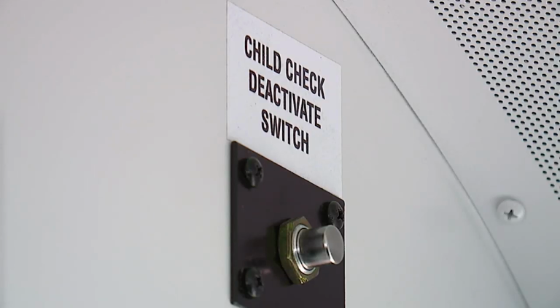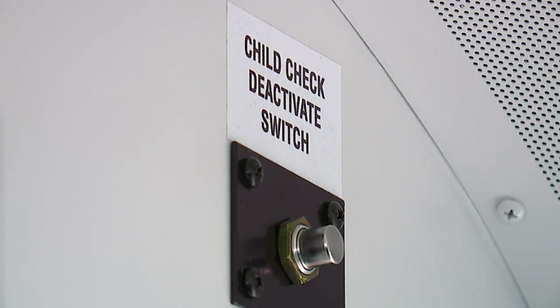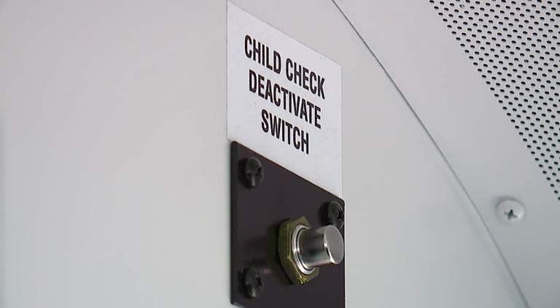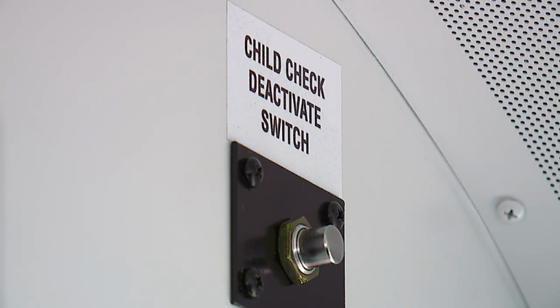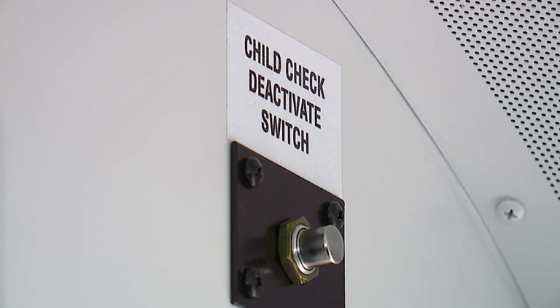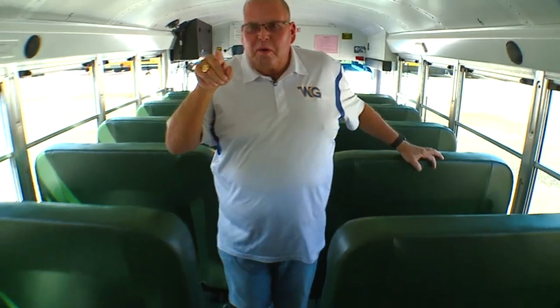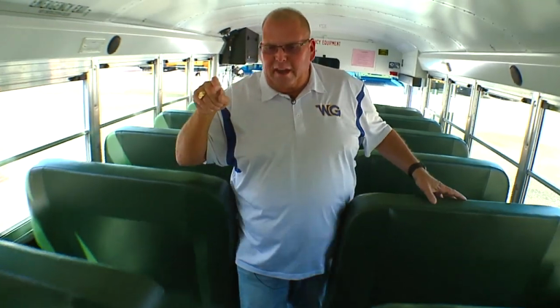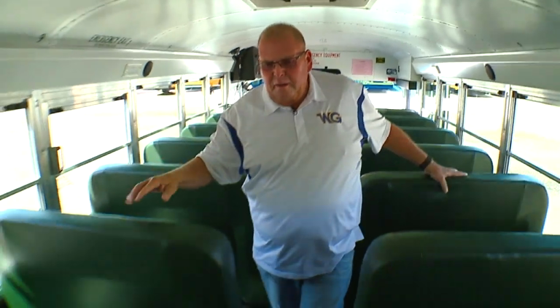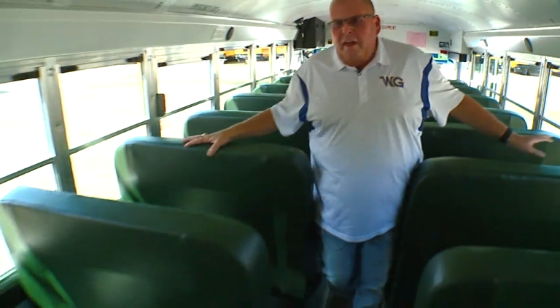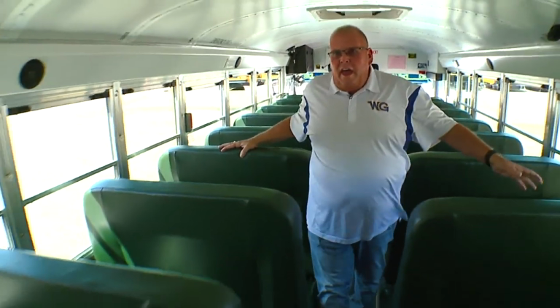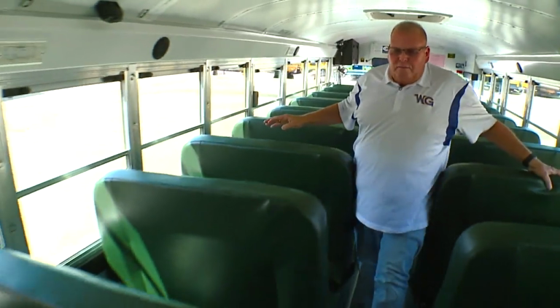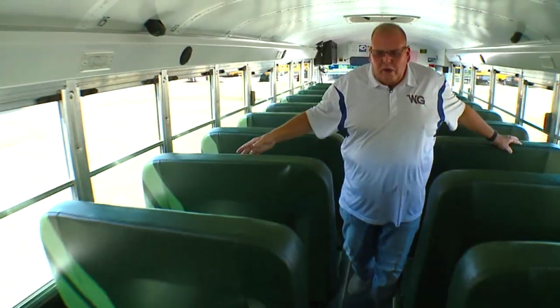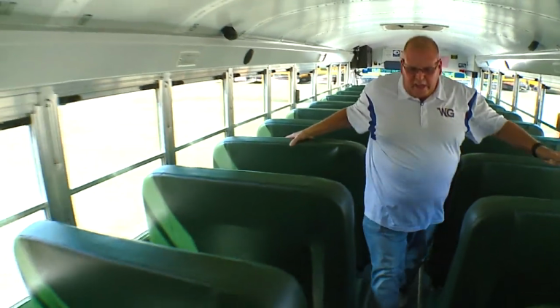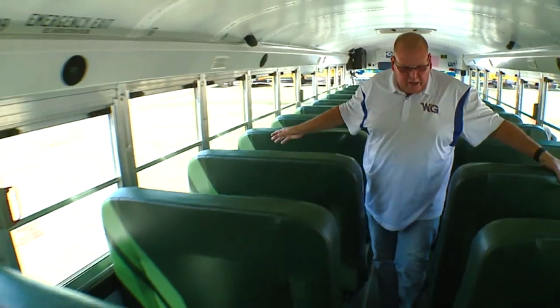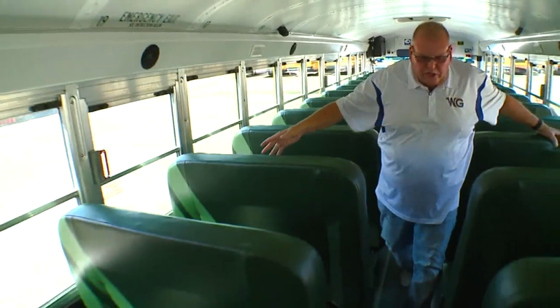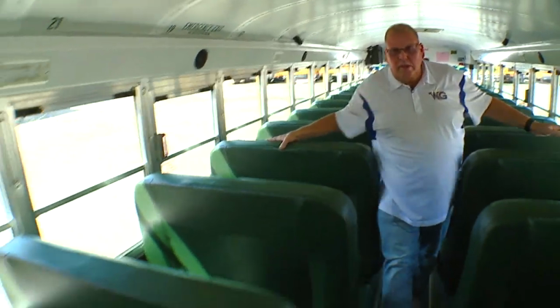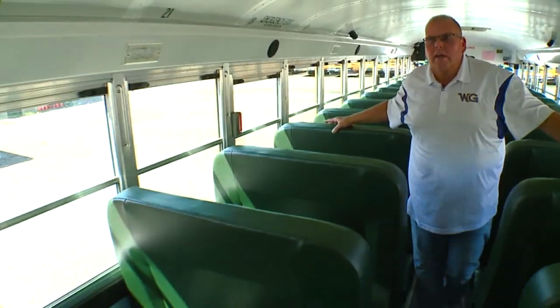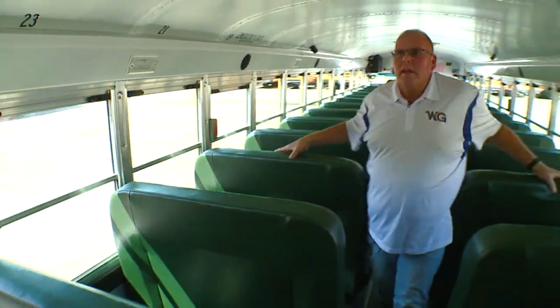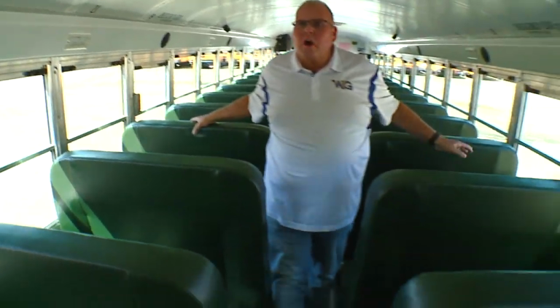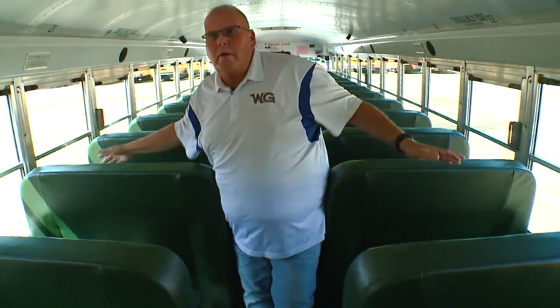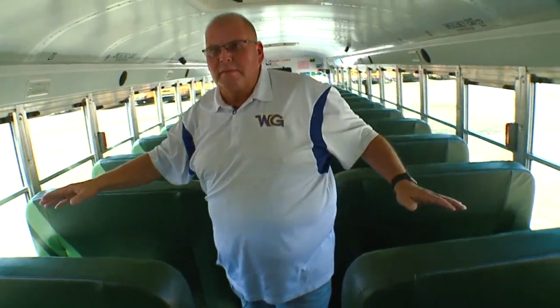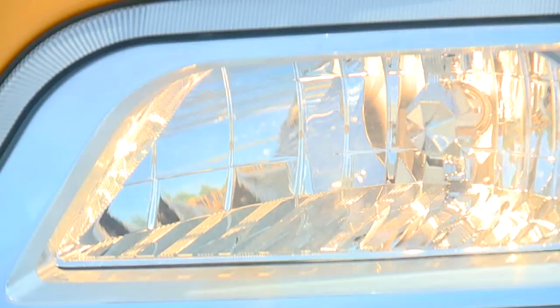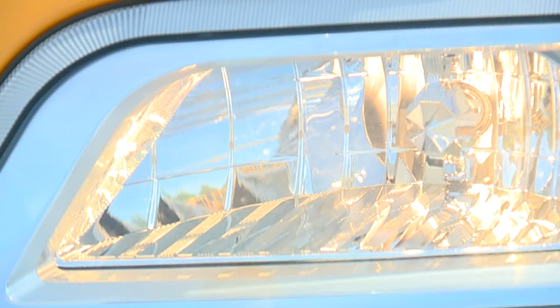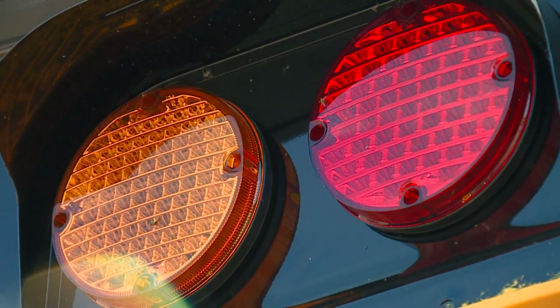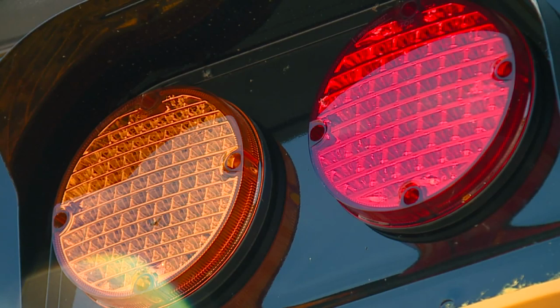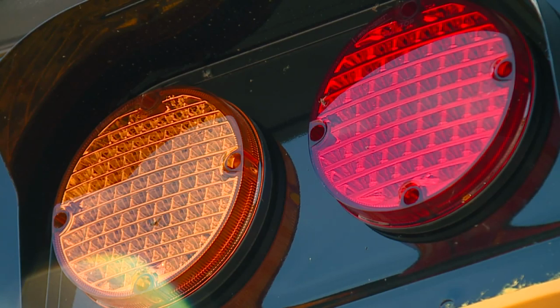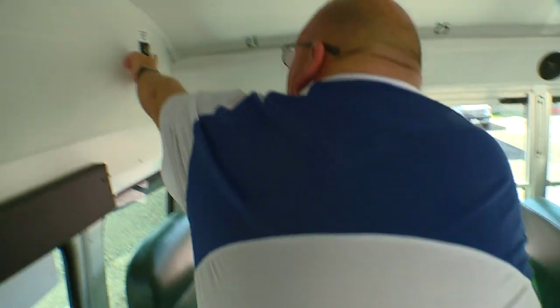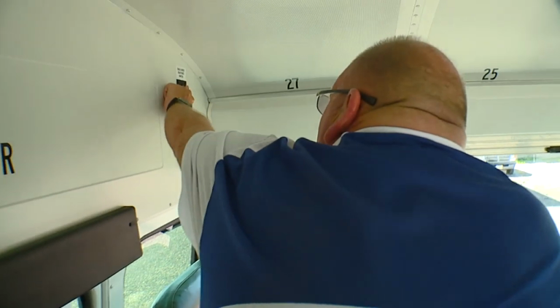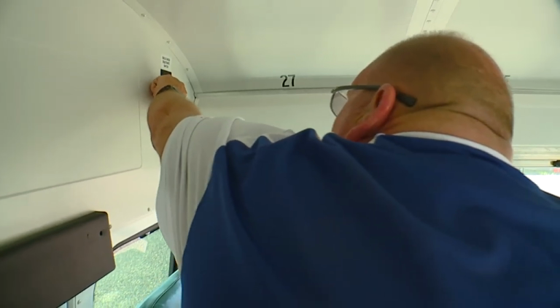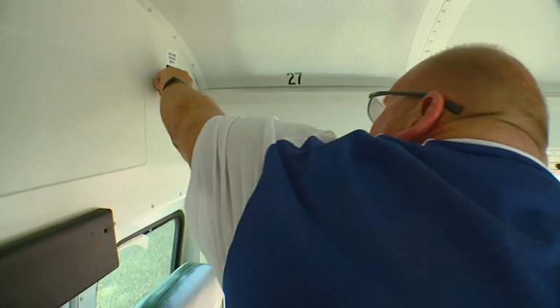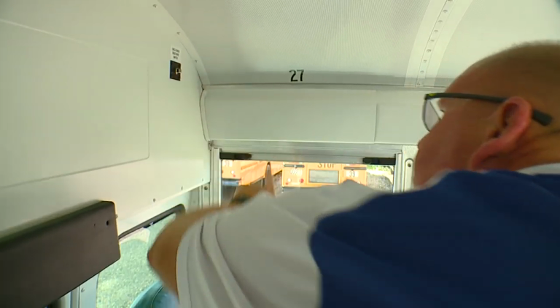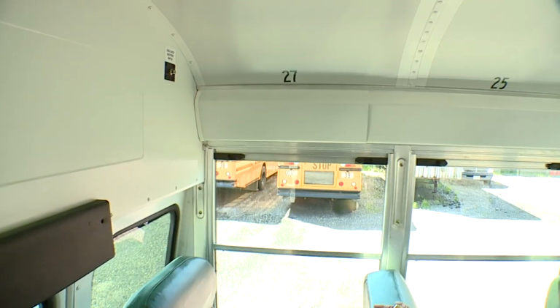There's also a new button at the back of the bus that must be pushed before the driver can exit. 'If we don't come back and check for our students, then the alarms will go off, lights will flash. So we have to come back and push that.'